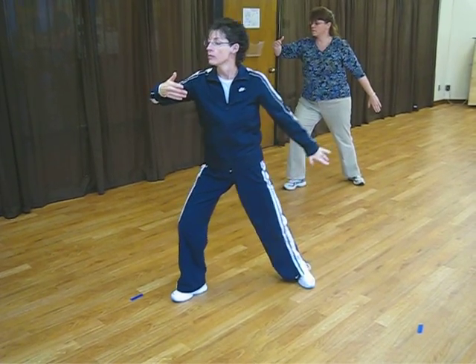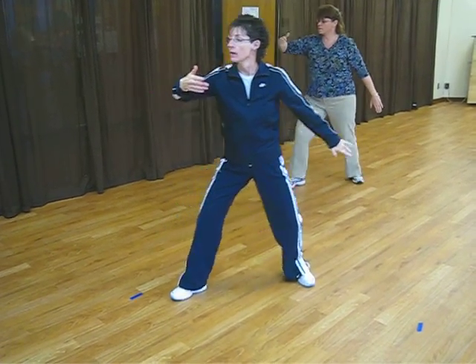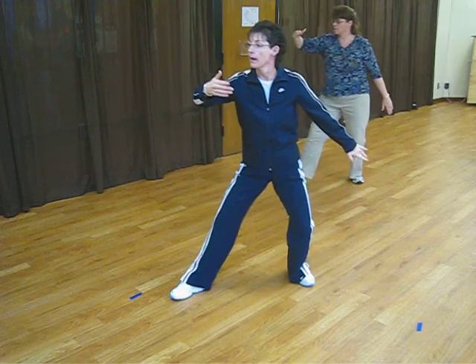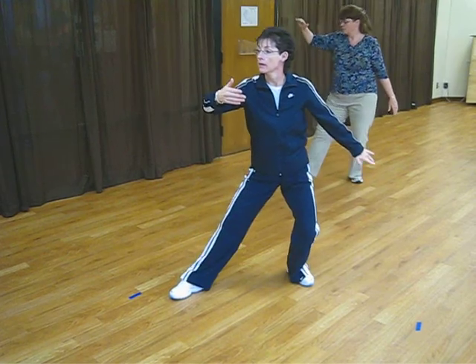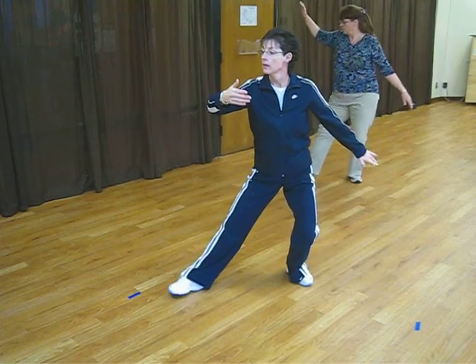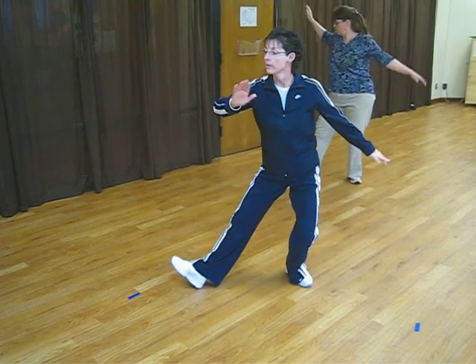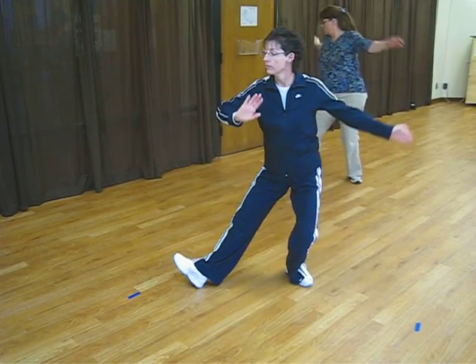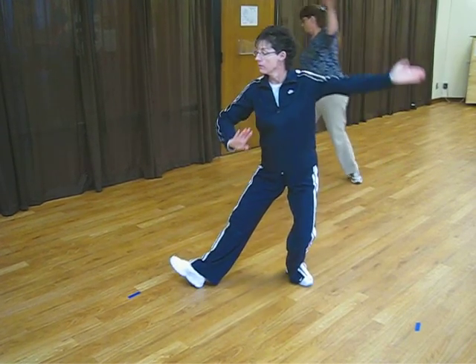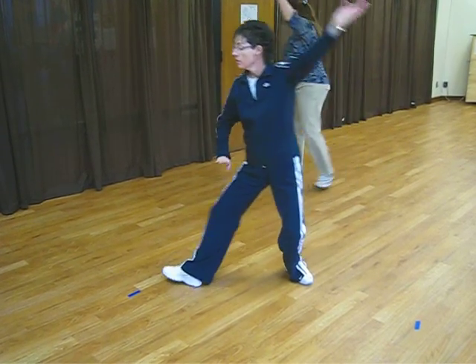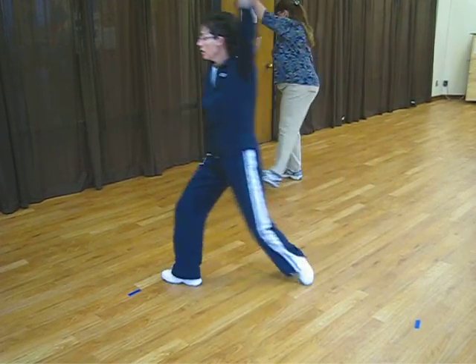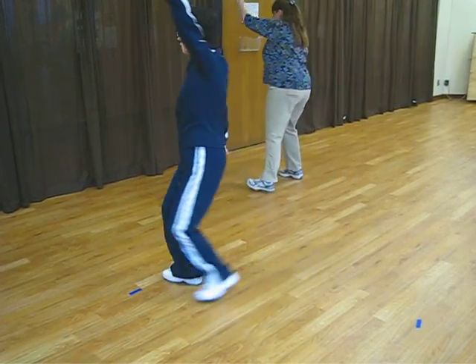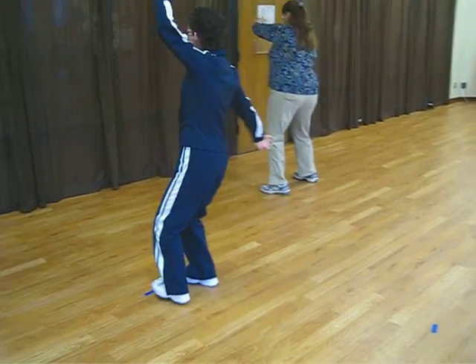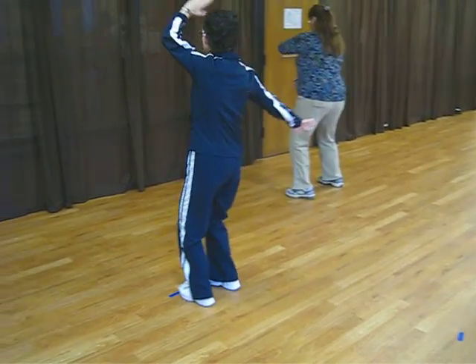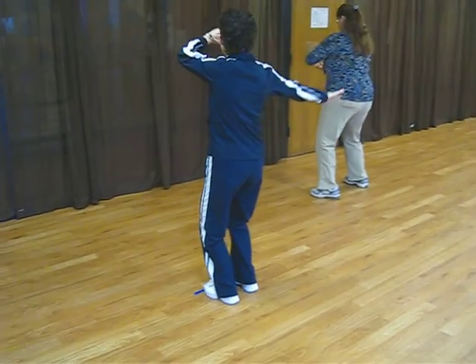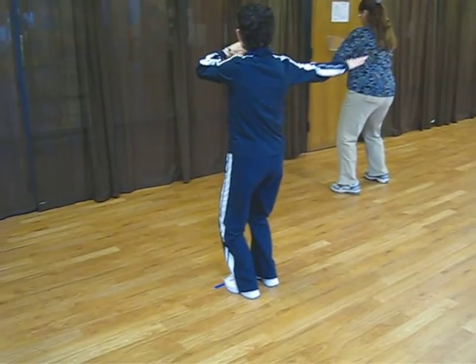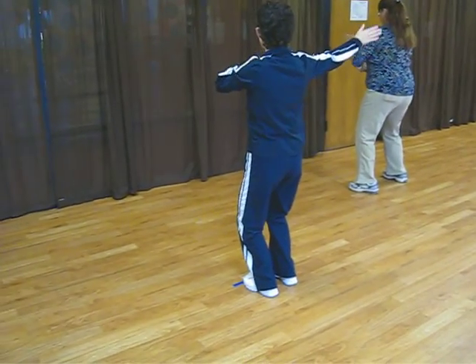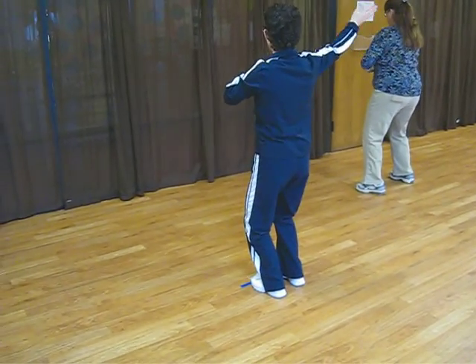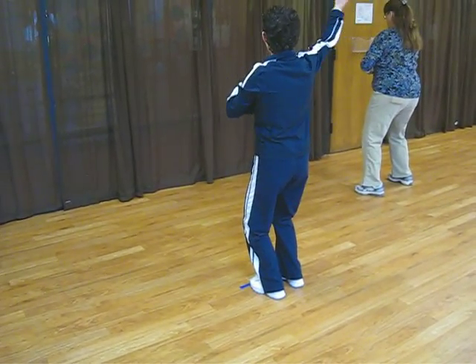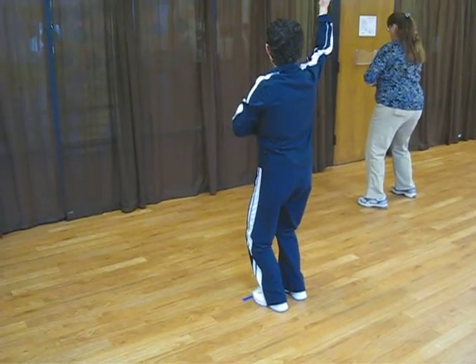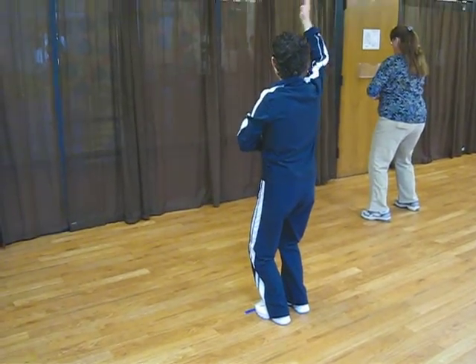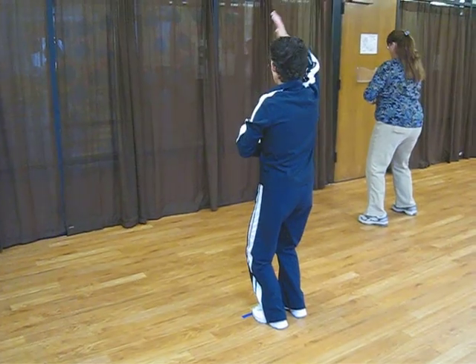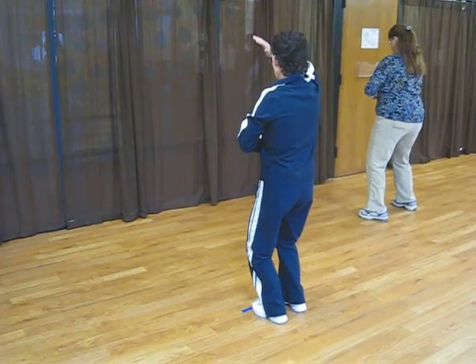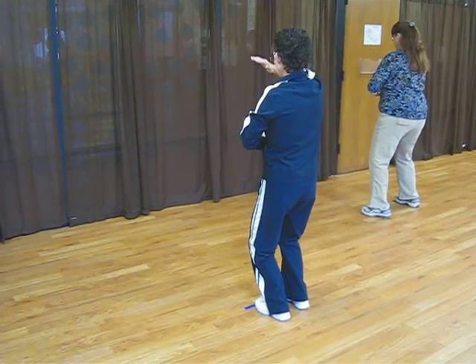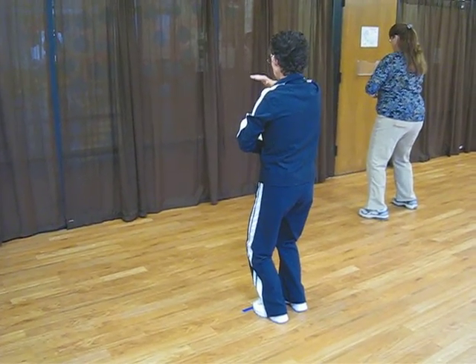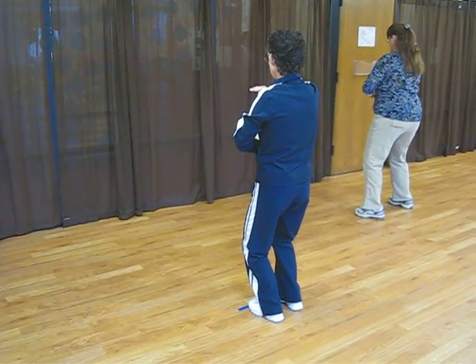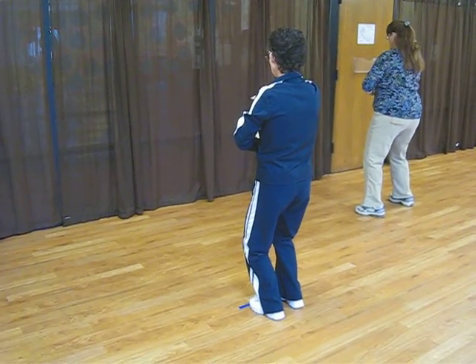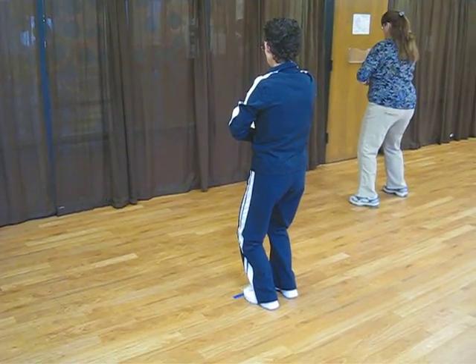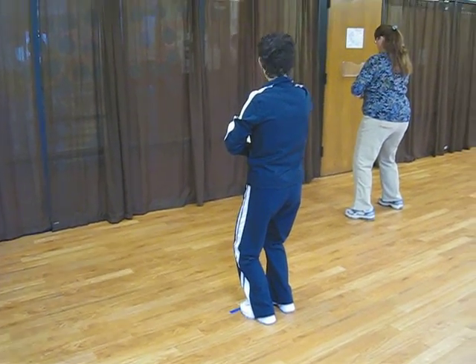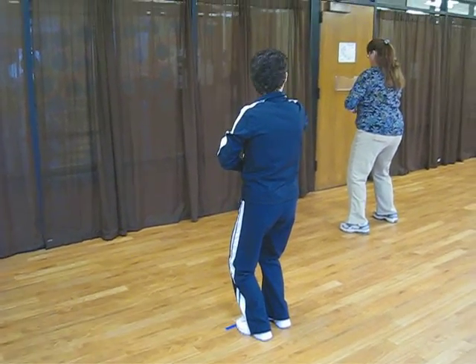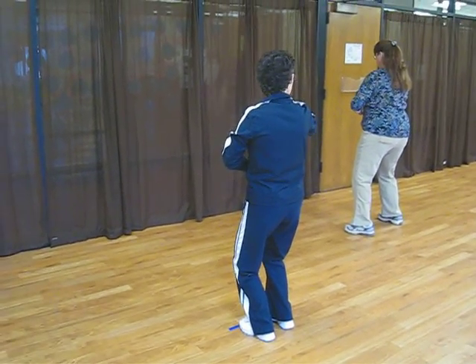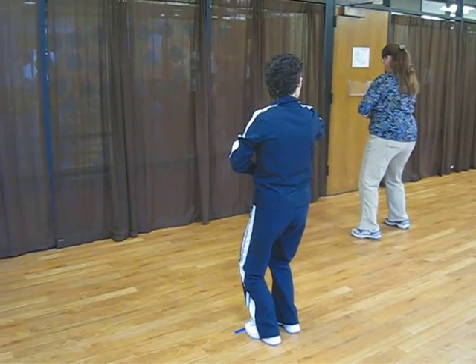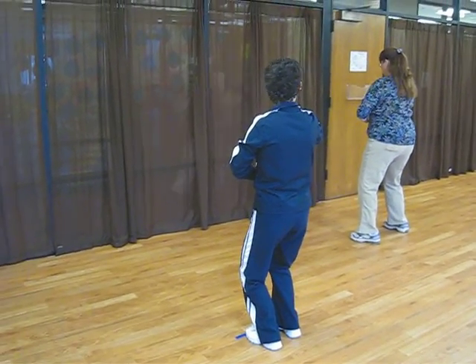Shift your weight back. Give it the front foot. Left hand block with left hand at the waist, right hand on top.